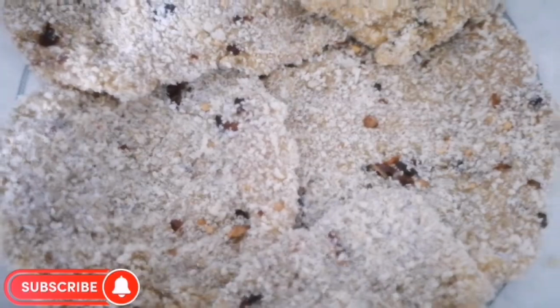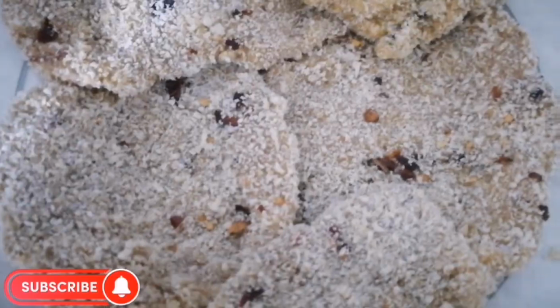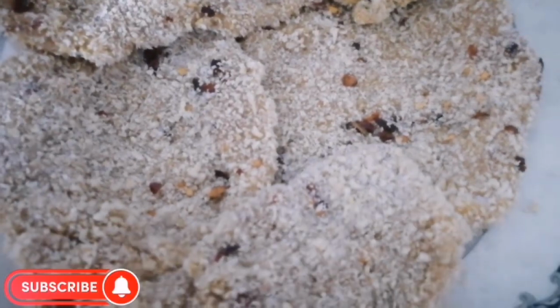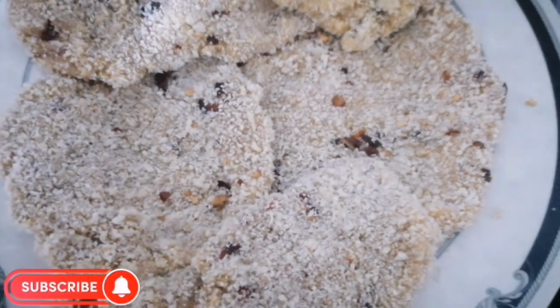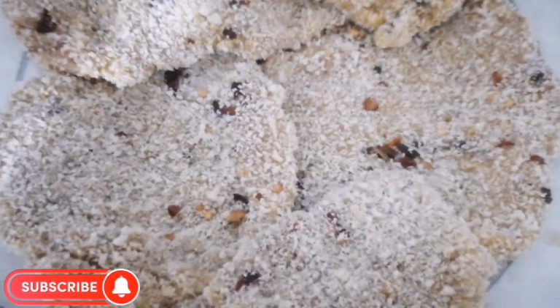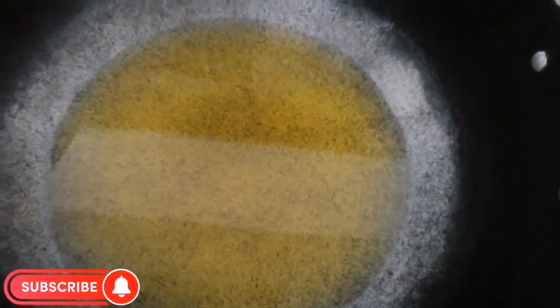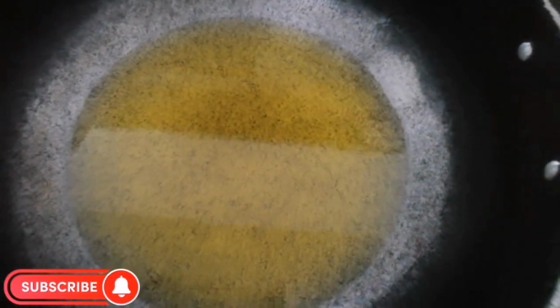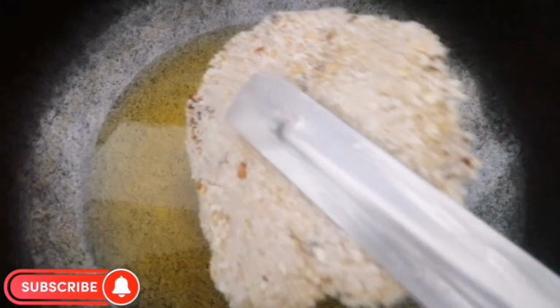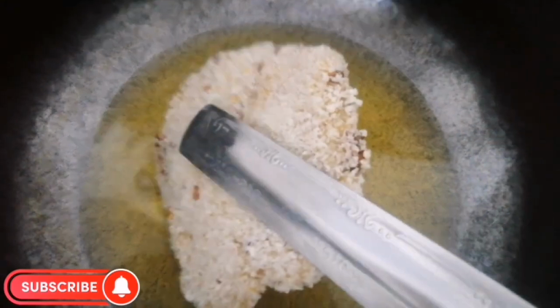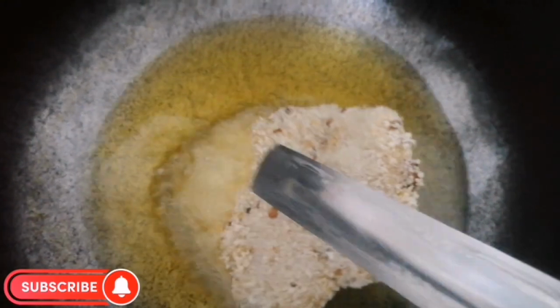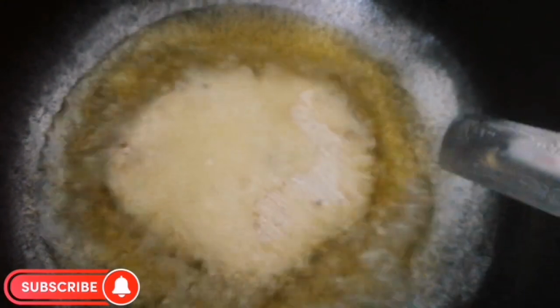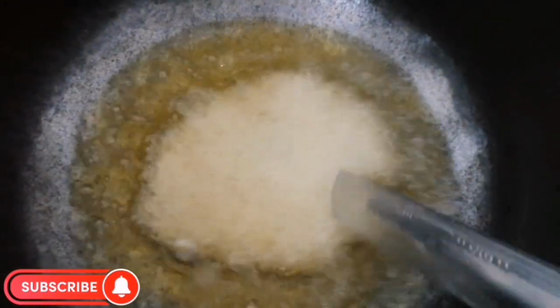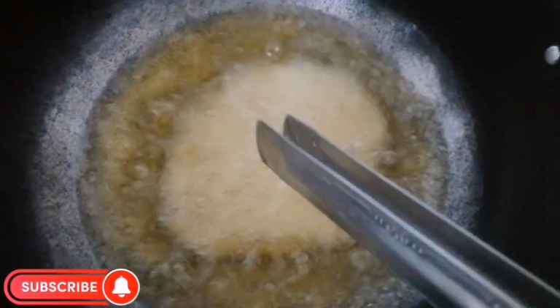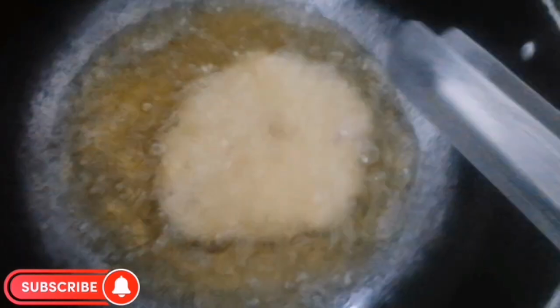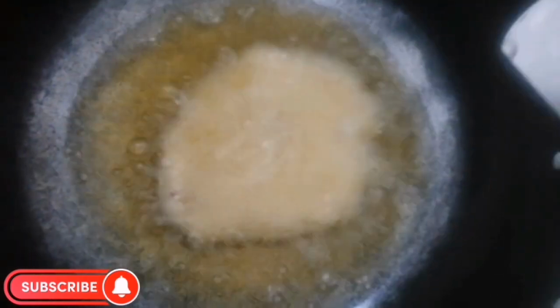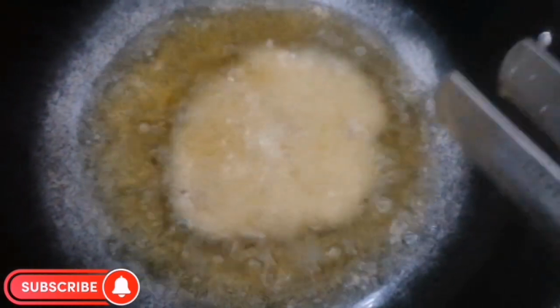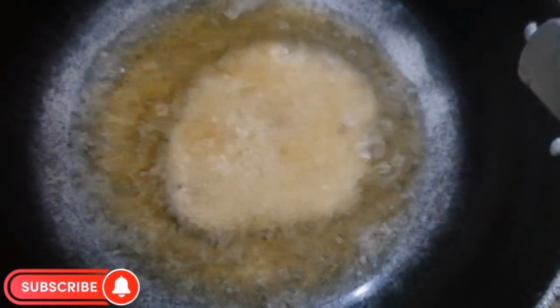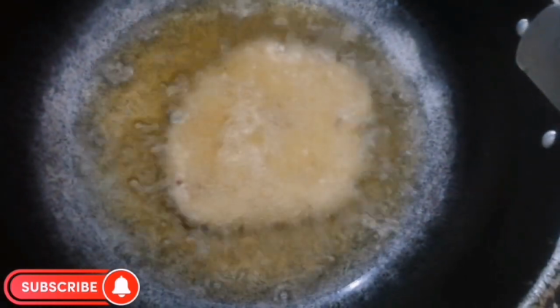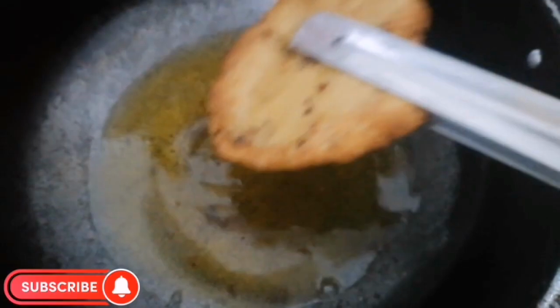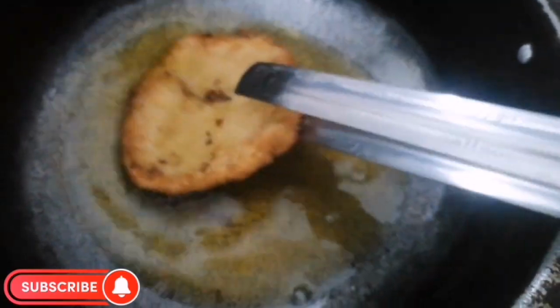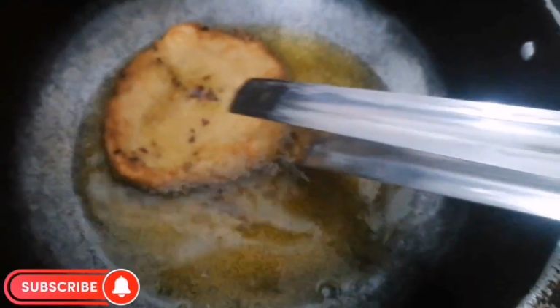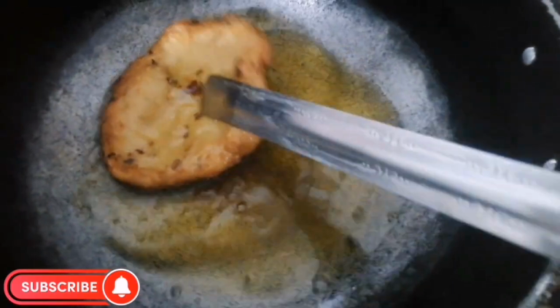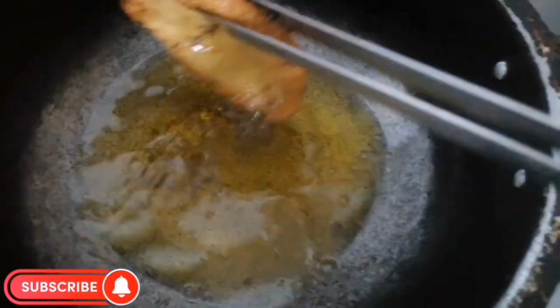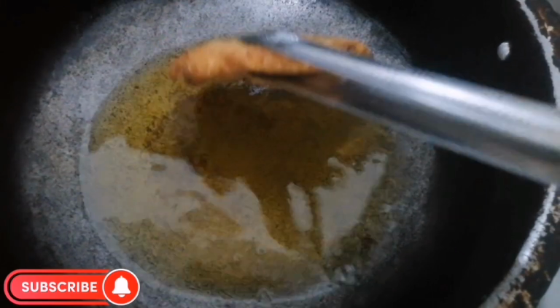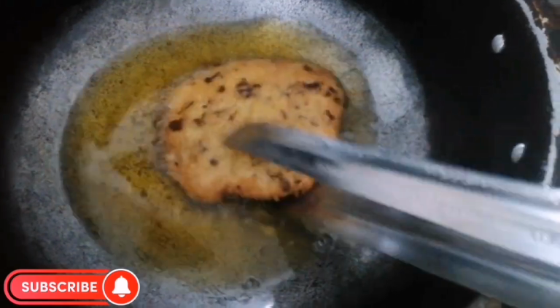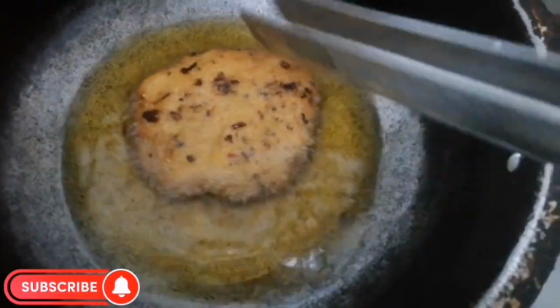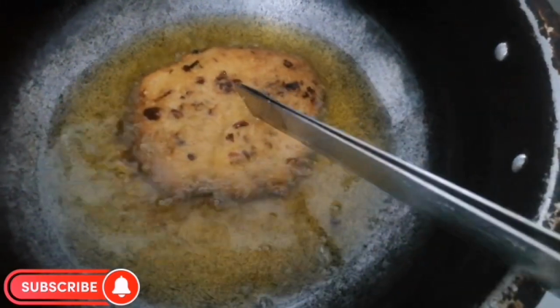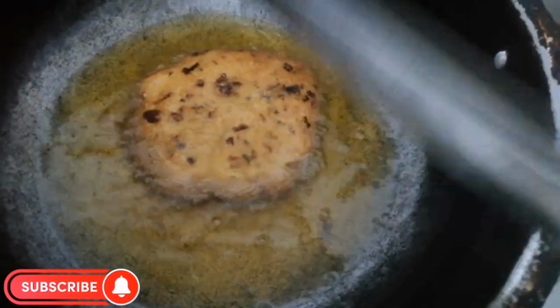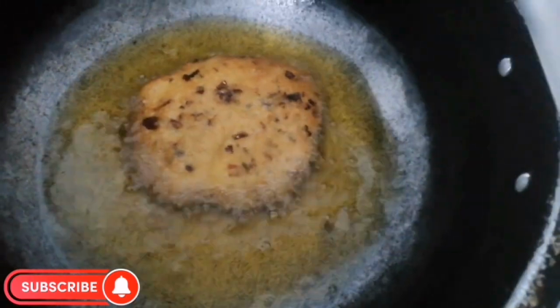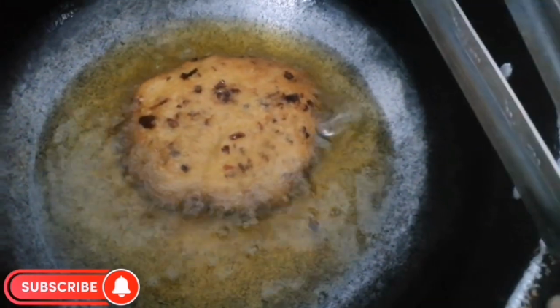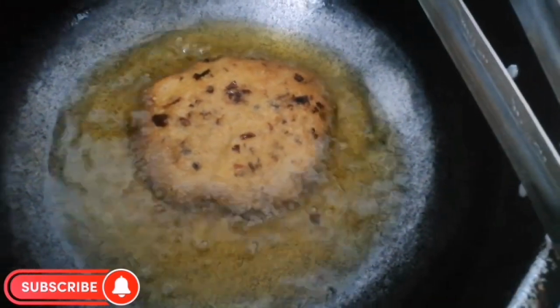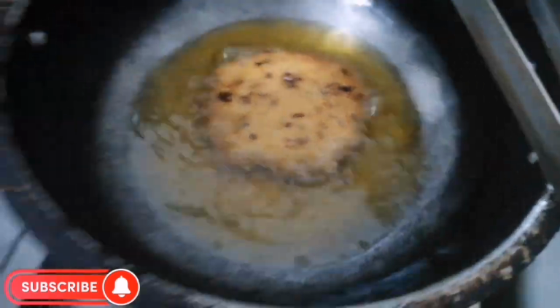Then we will fry the chicken. See how good it is — it's a golden brown color. Very good. We will fry it quickly.